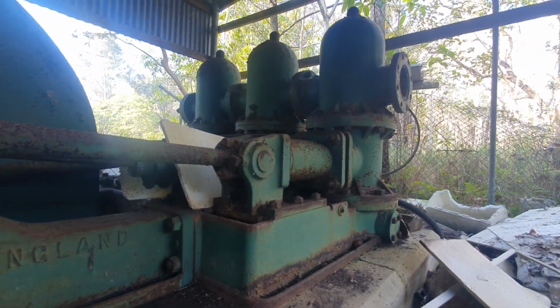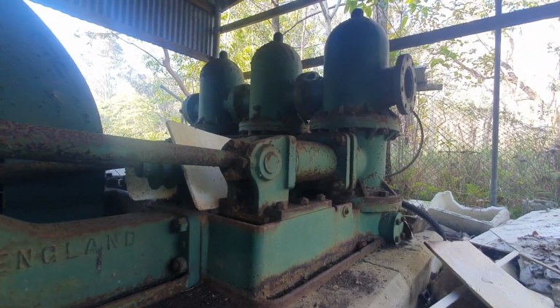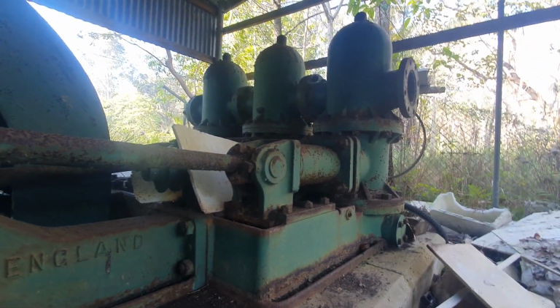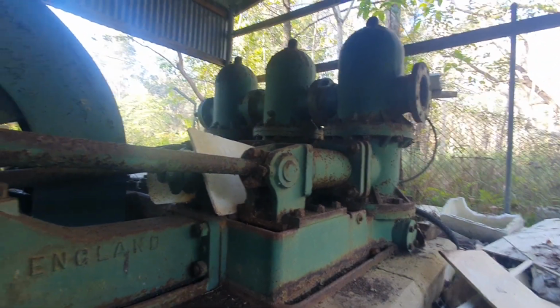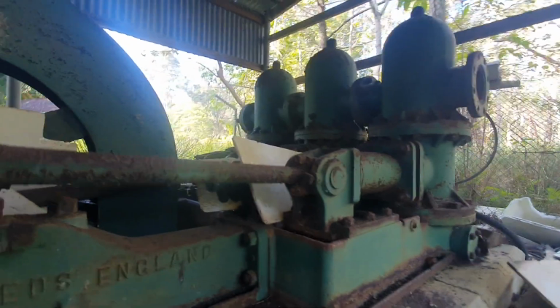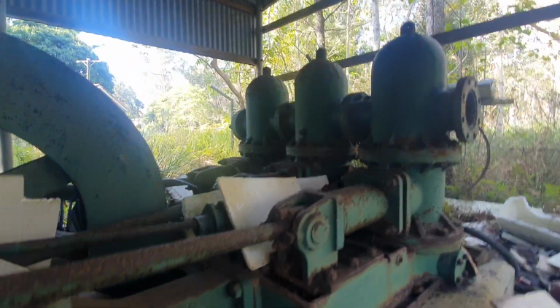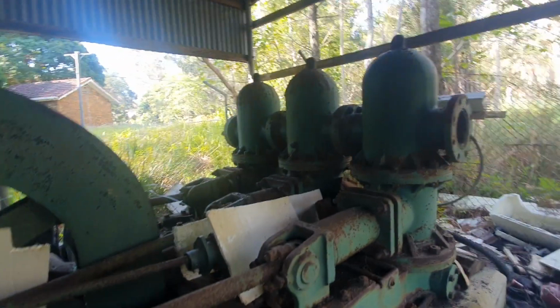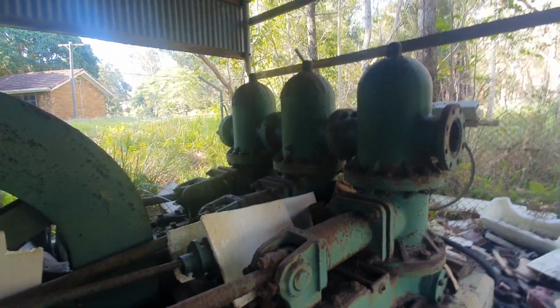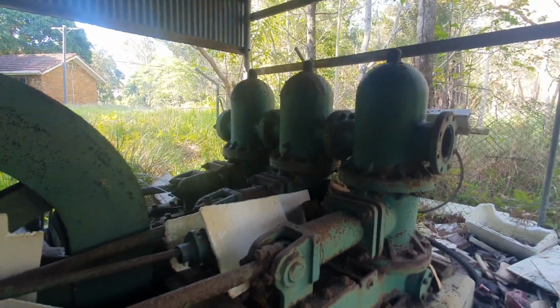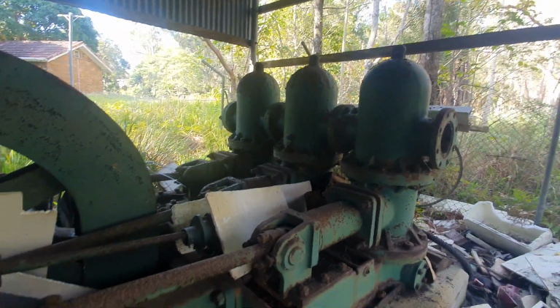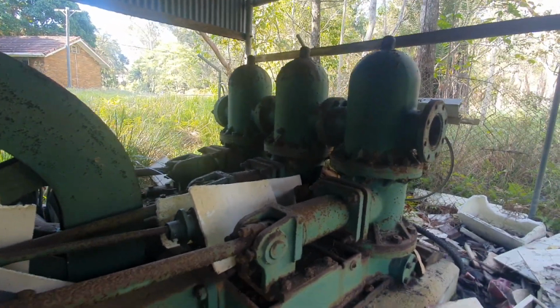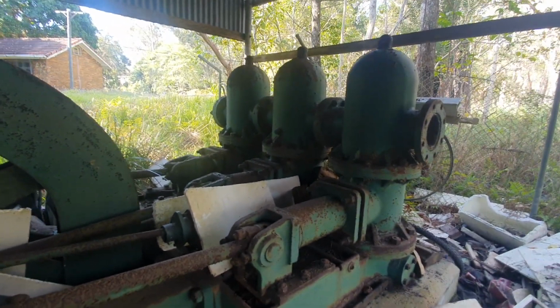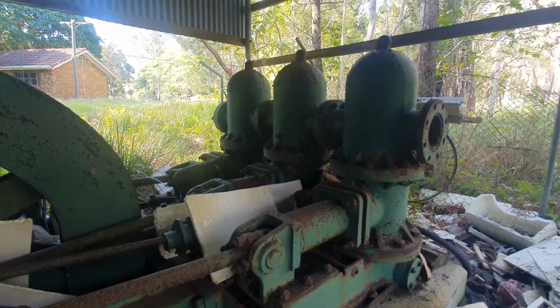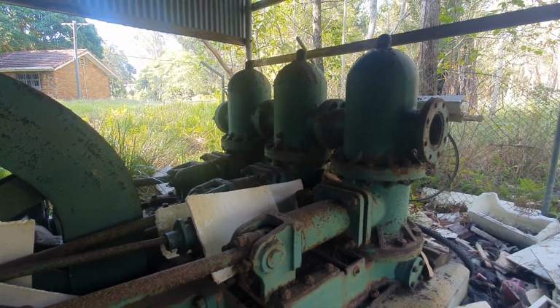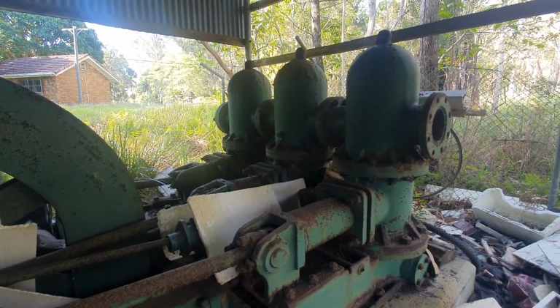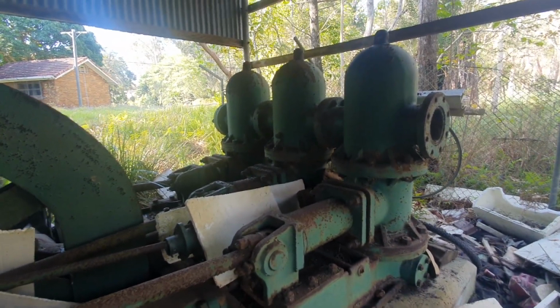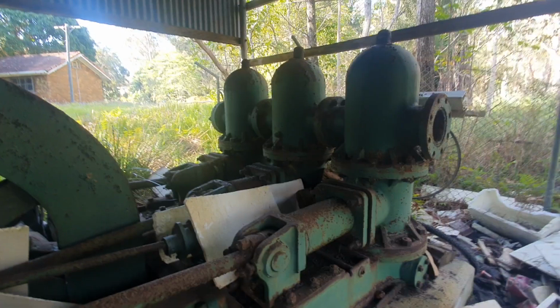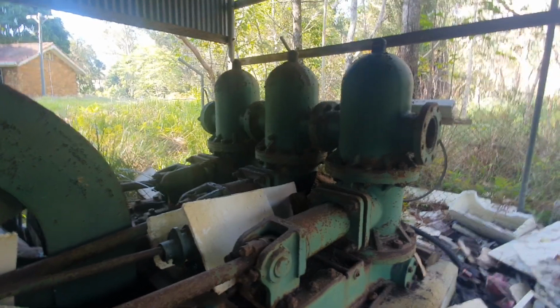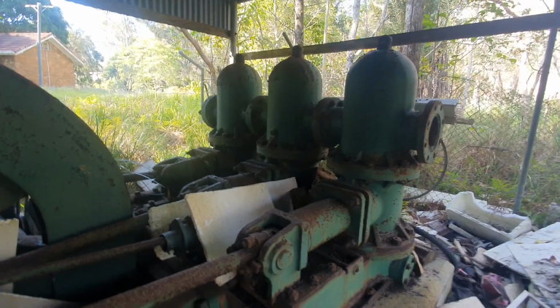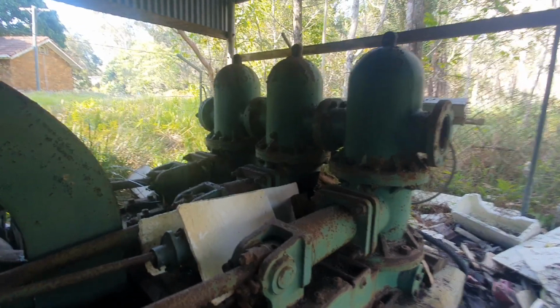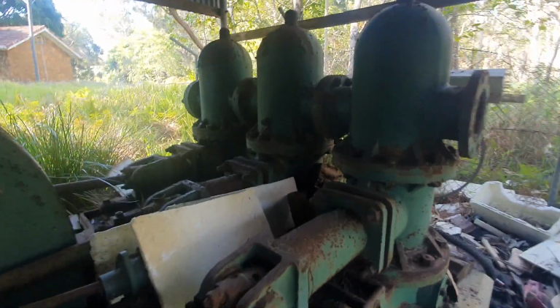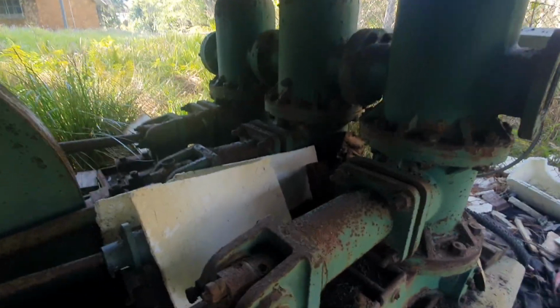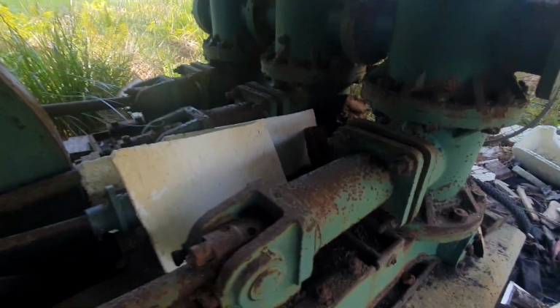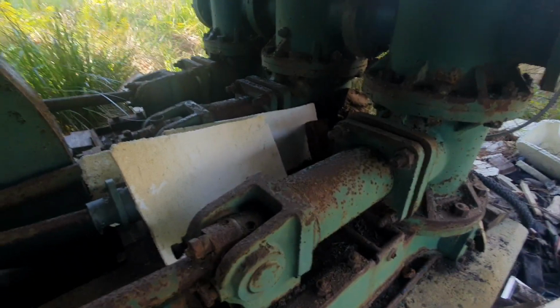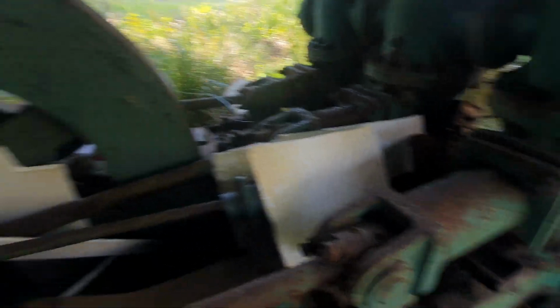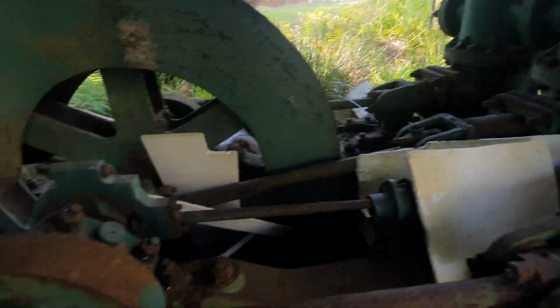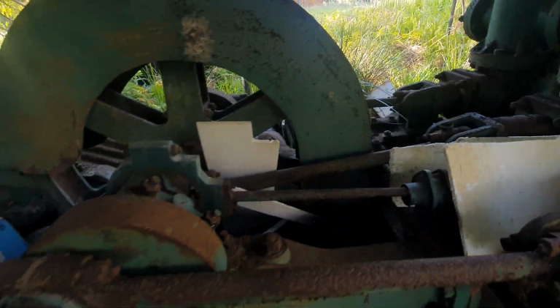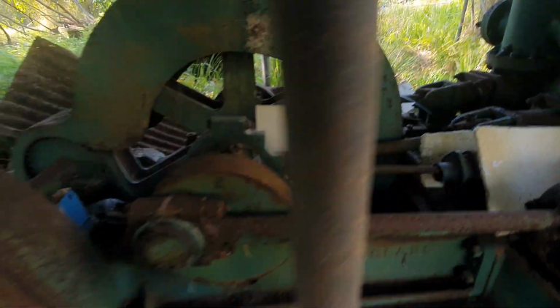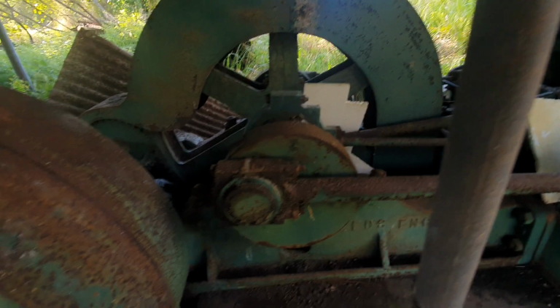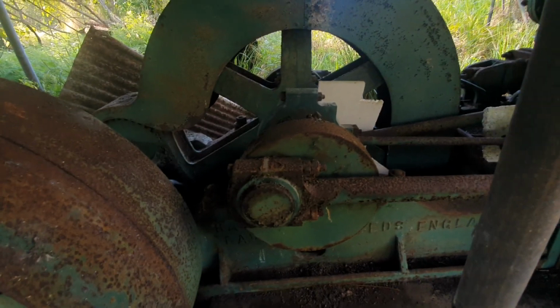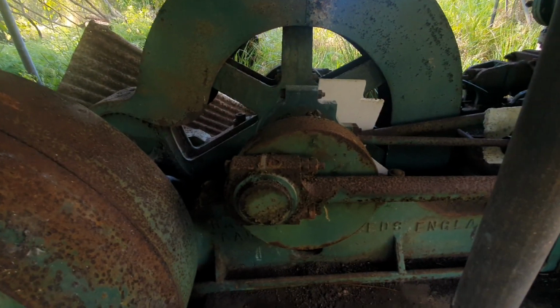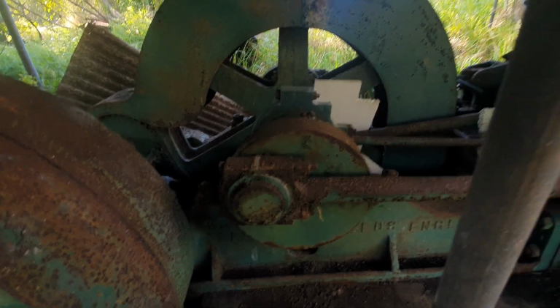That is a big piston pump. Let's say 6-inch pistons, 10-inch stroke. Big 10-inch easy.